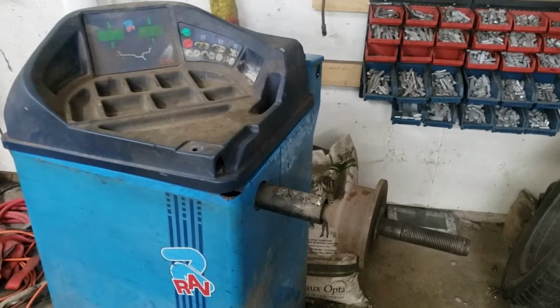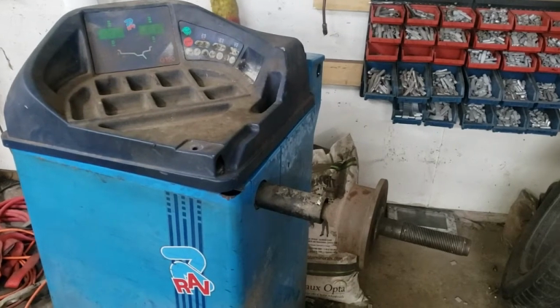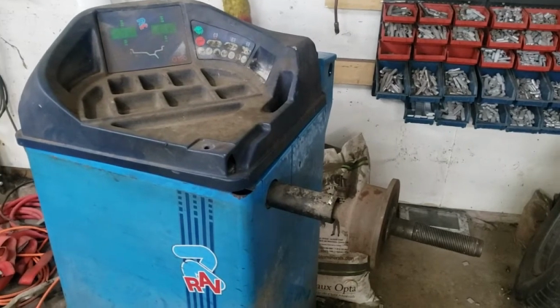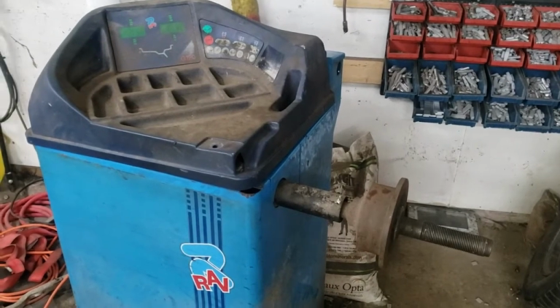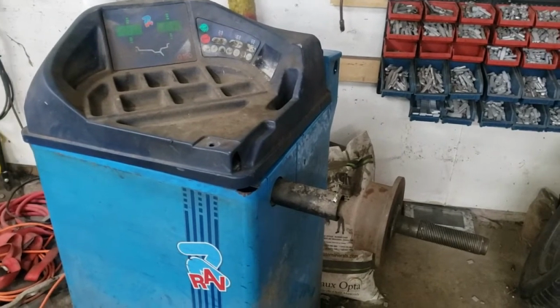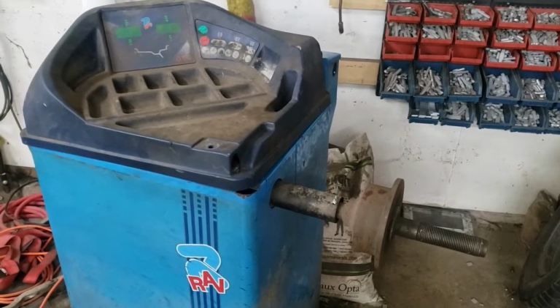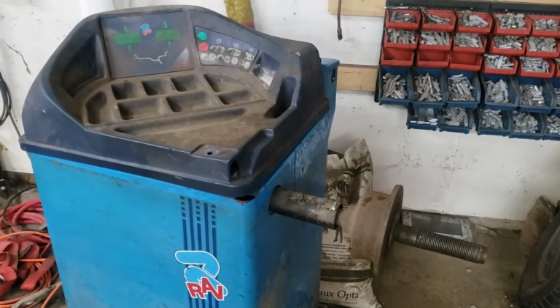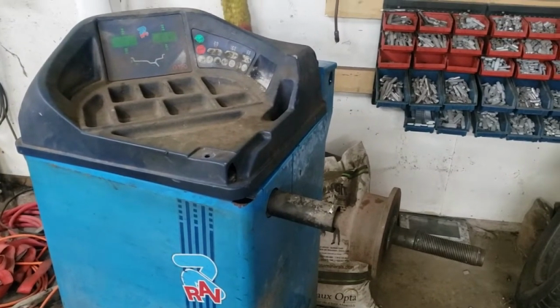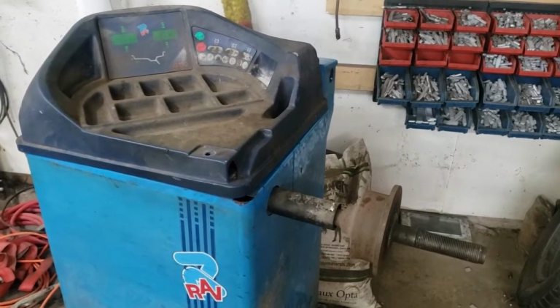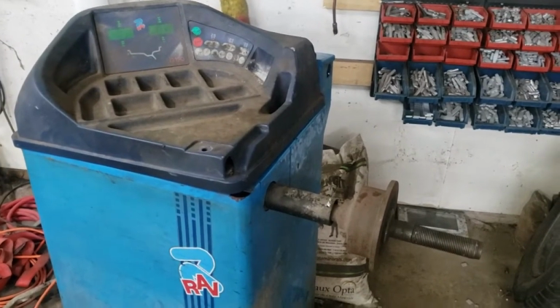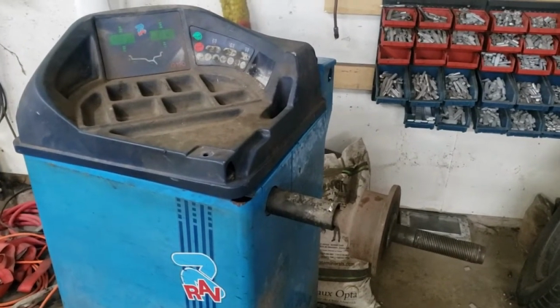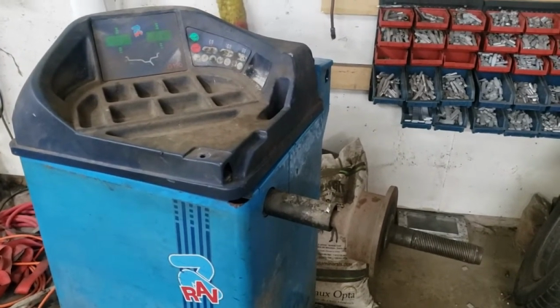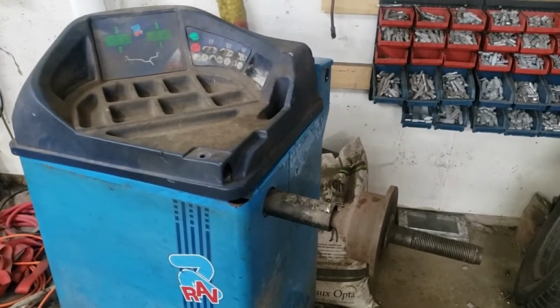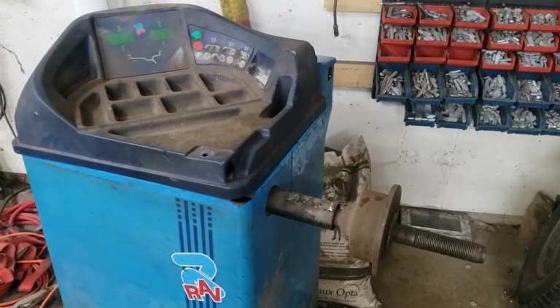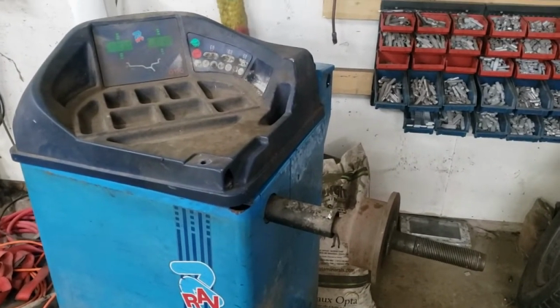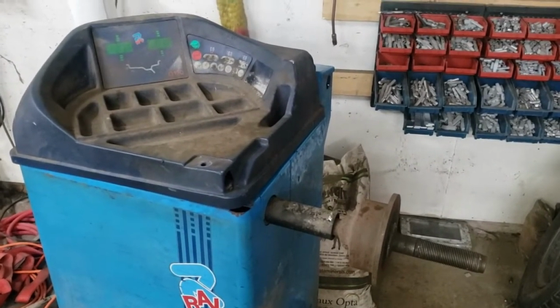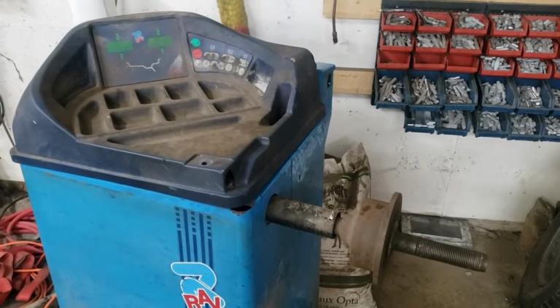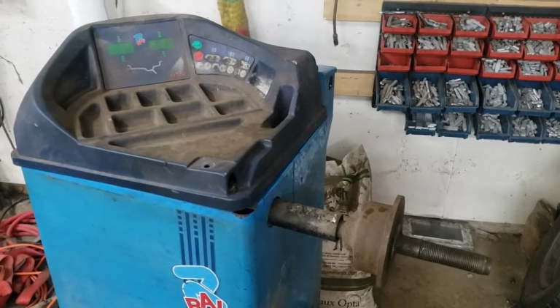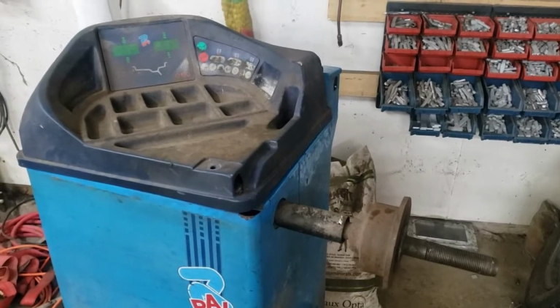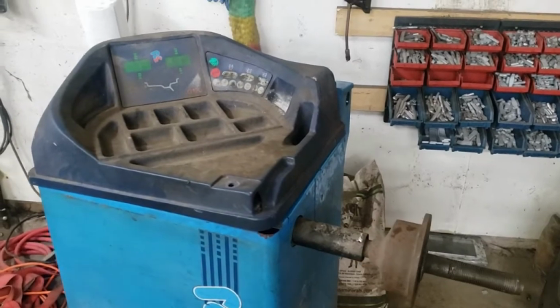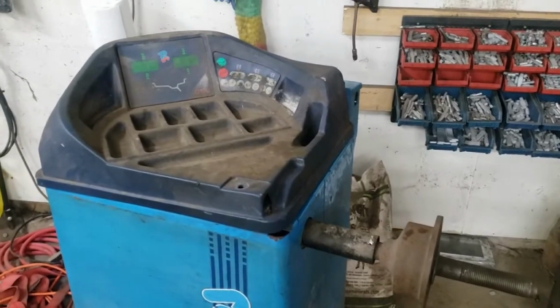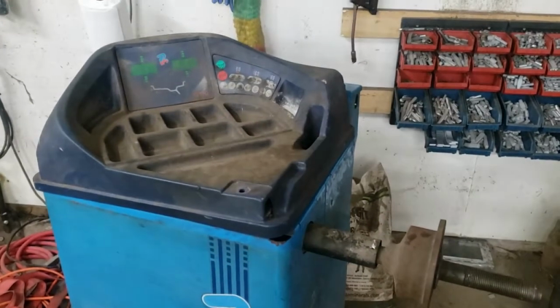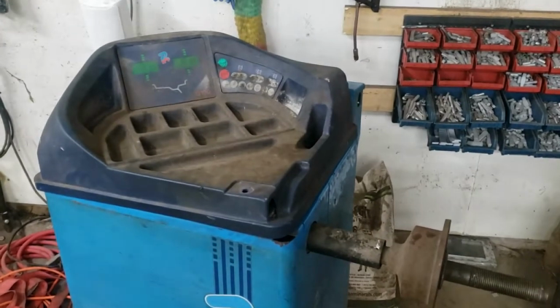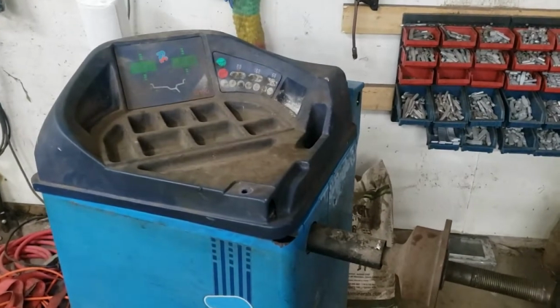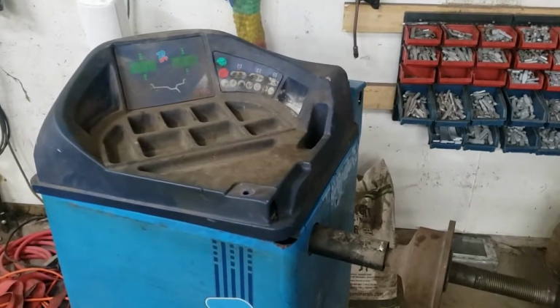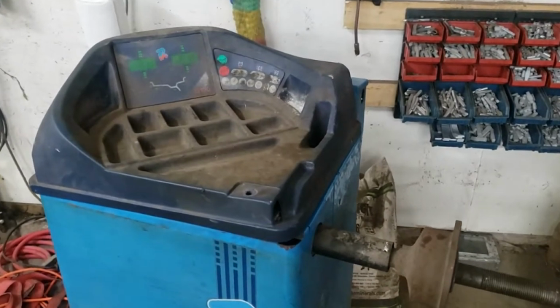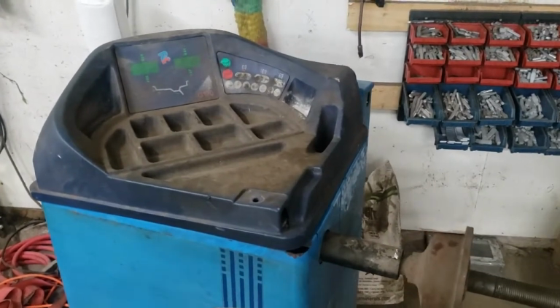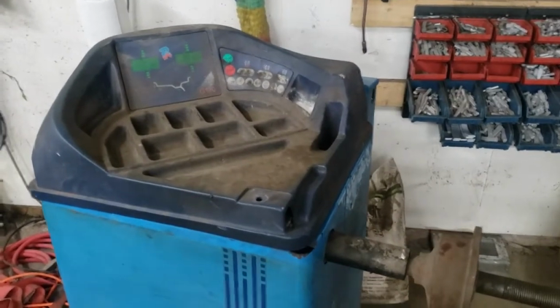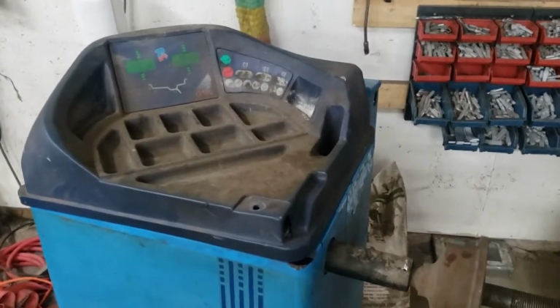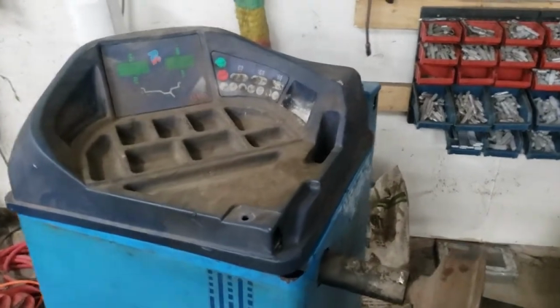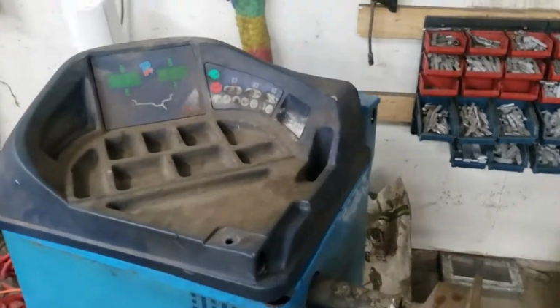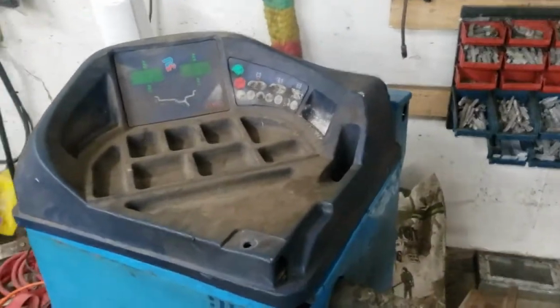This is a RAV G120, though the procedure is likely the same for the majority of these machines. First of all, disassembly.